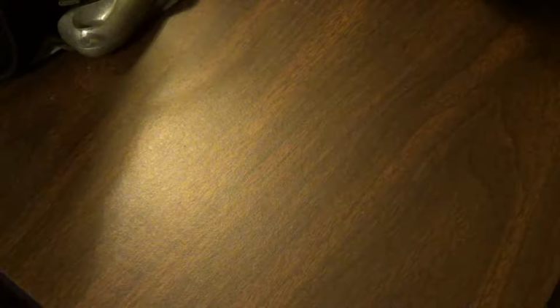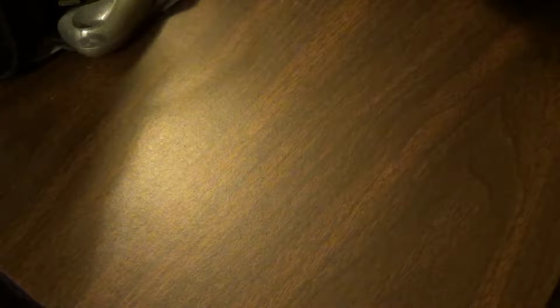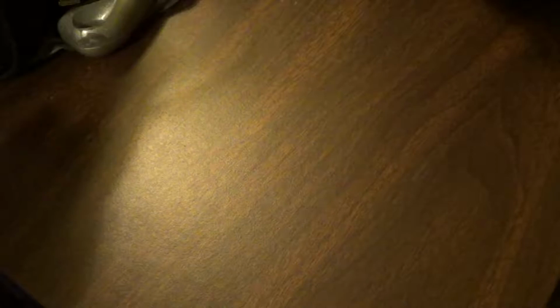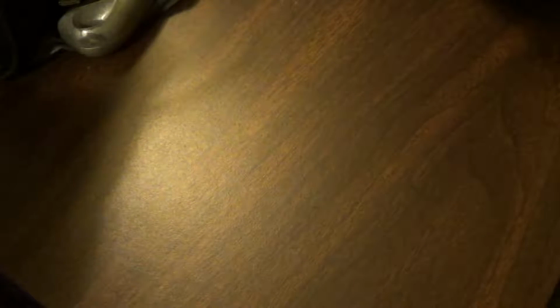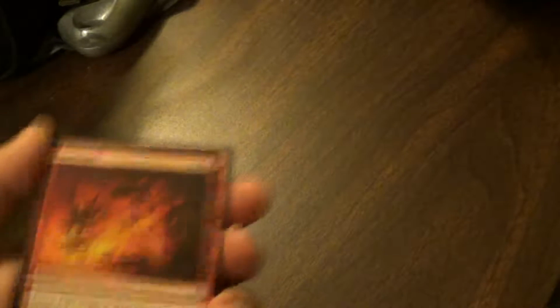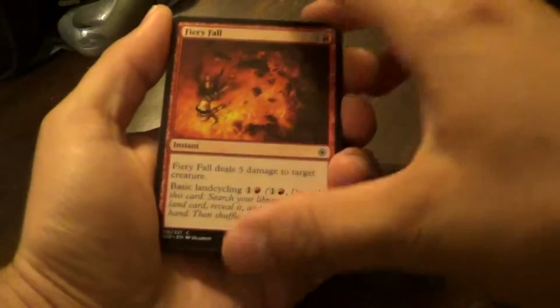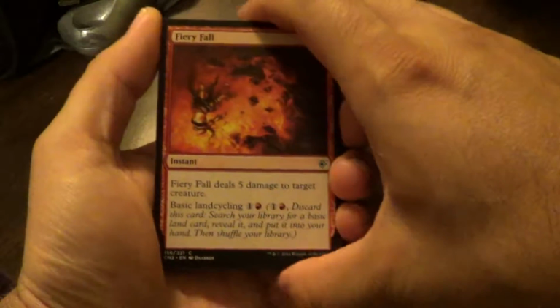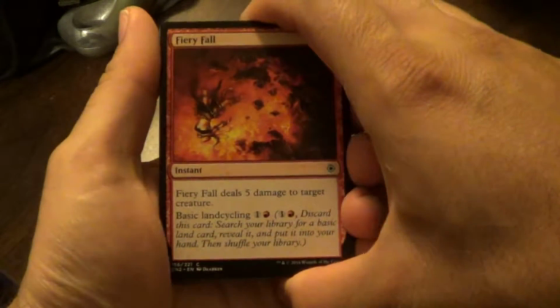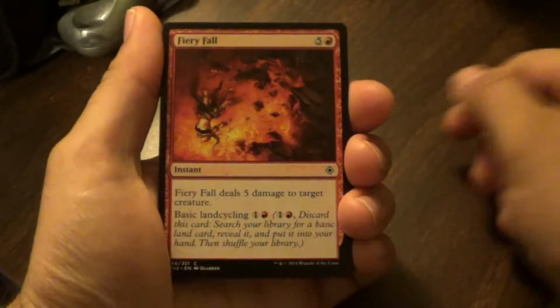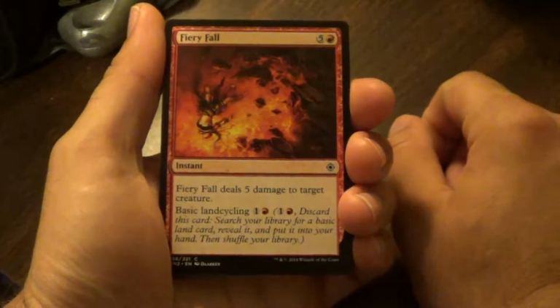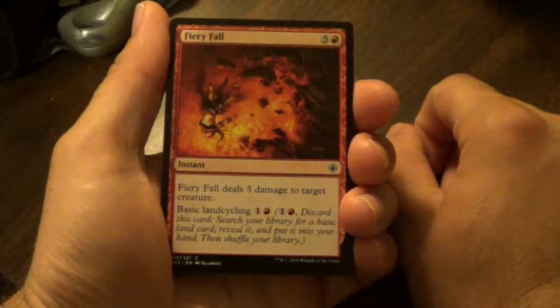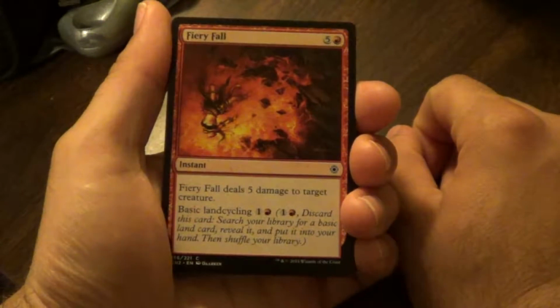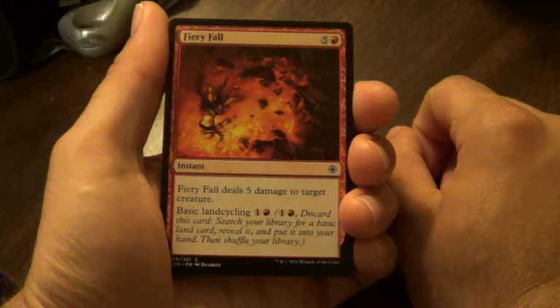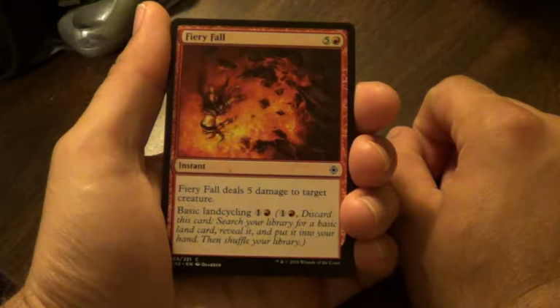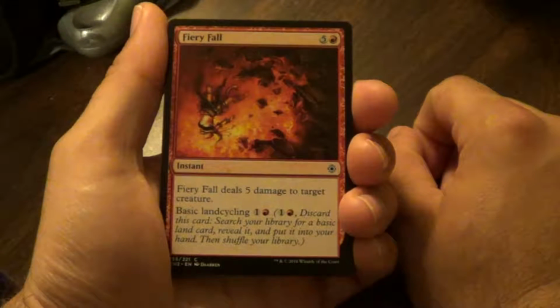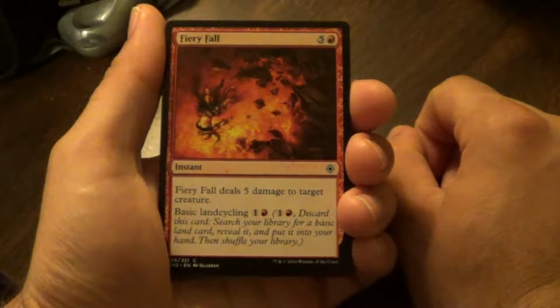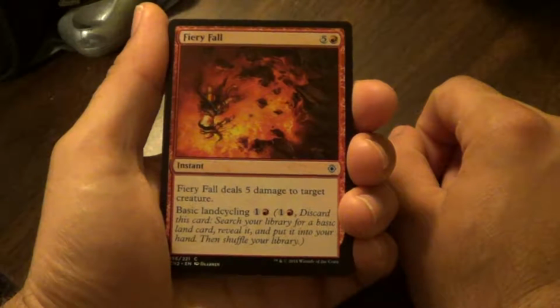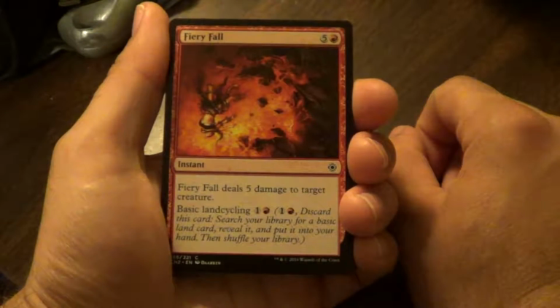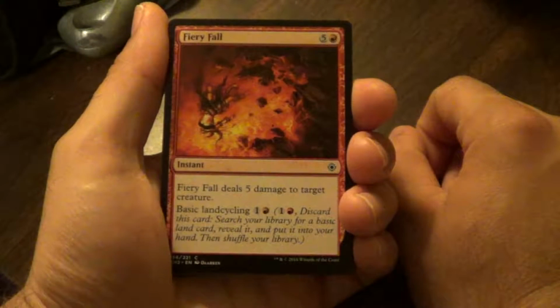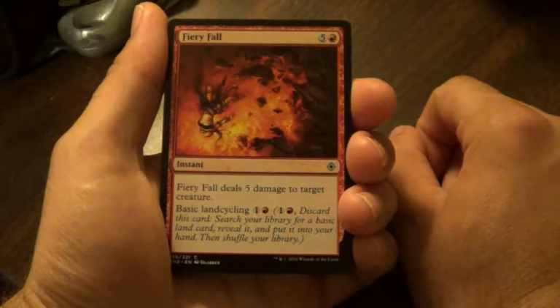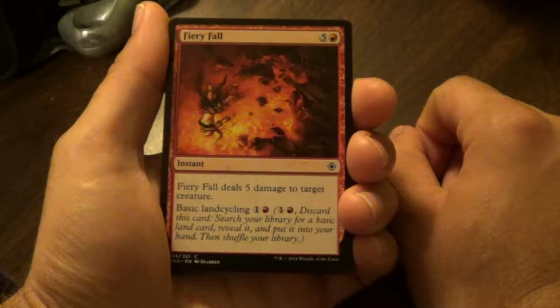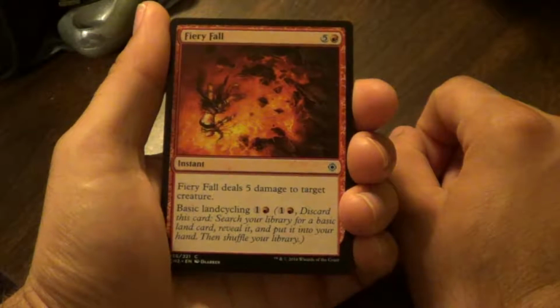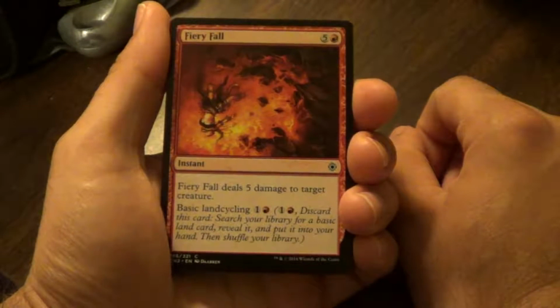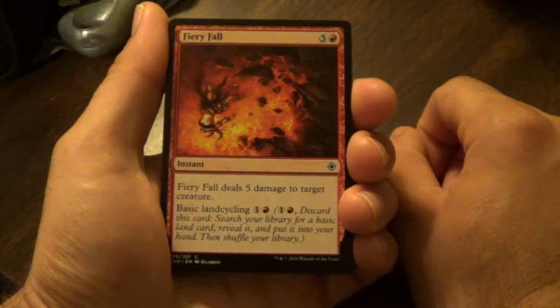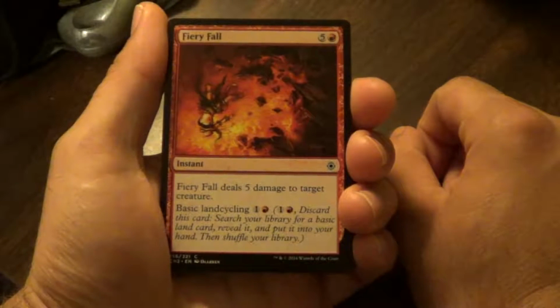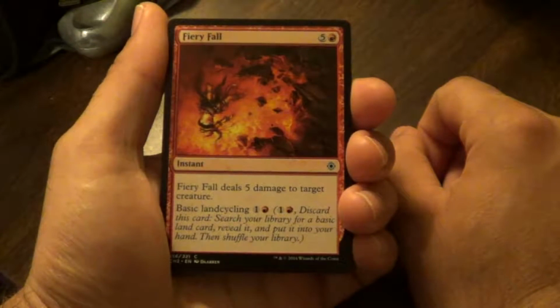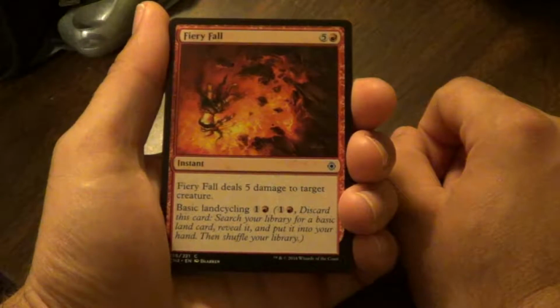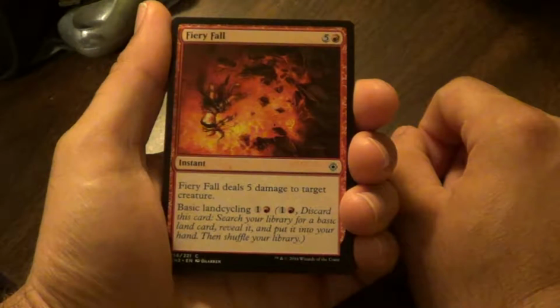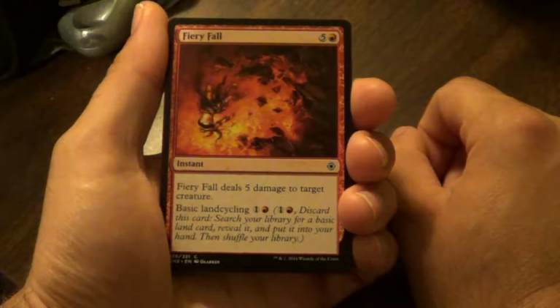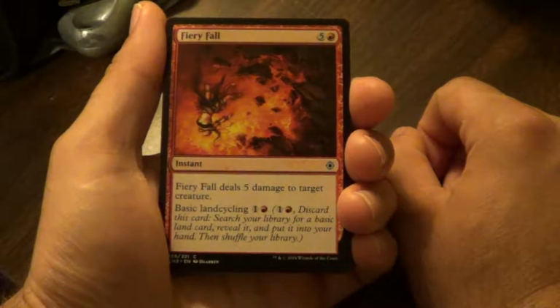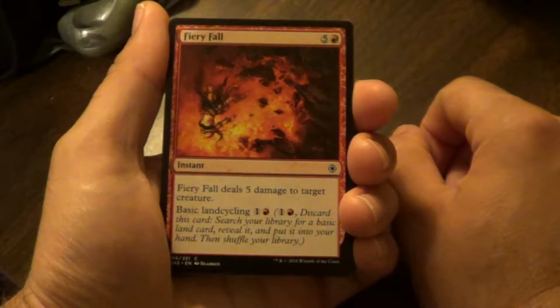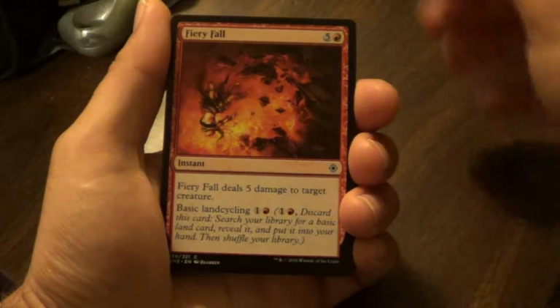Start off with Fiery Fall. Fiery Fall deals 5 damage to your target creature. Basic land cycling — 1 and 1 red. Pay that, discard, search your library for a basic land card, reveal it and put it into your hand, and shuffle your library.